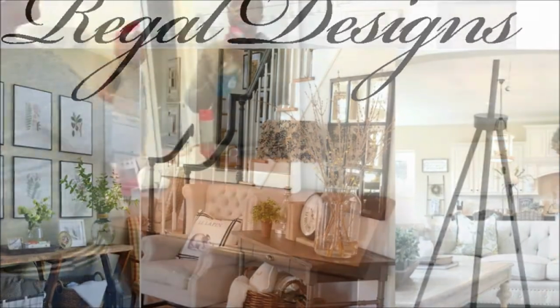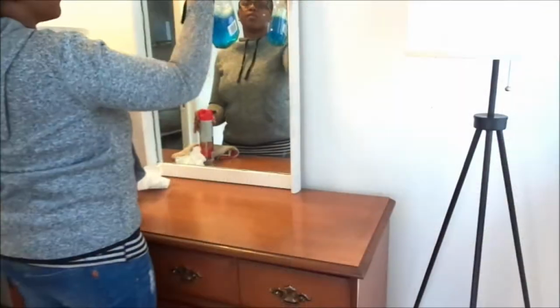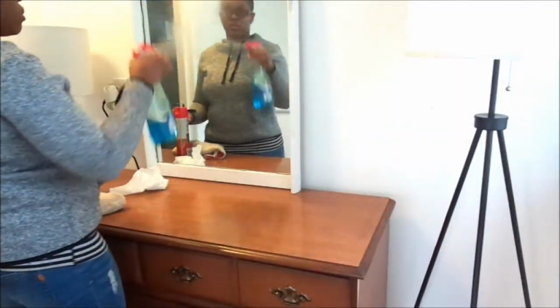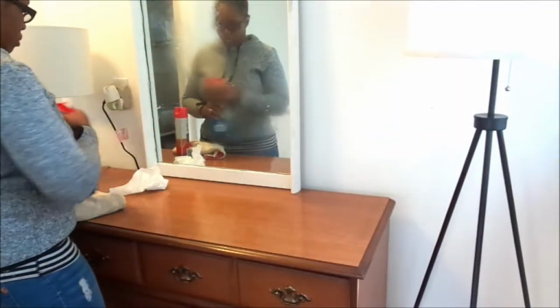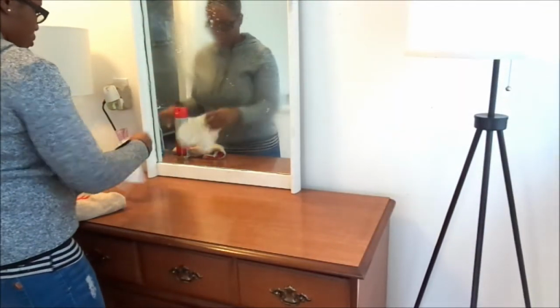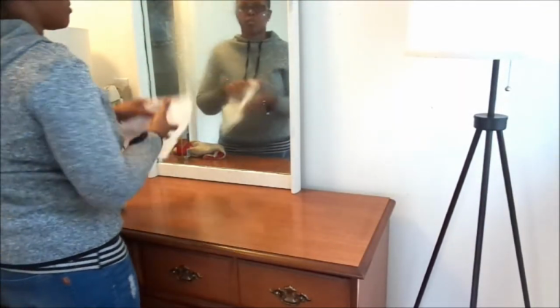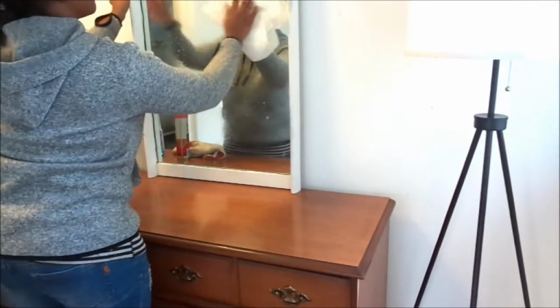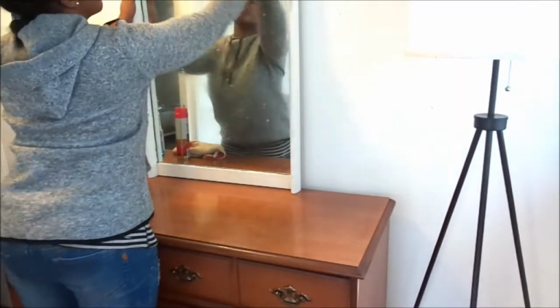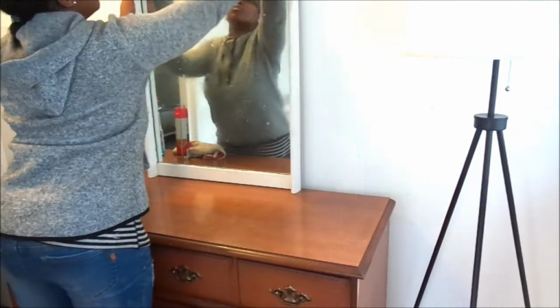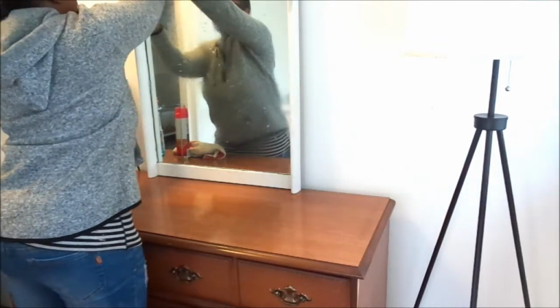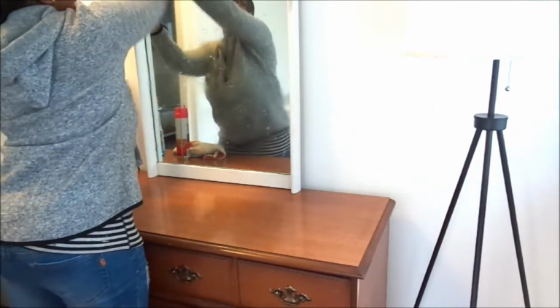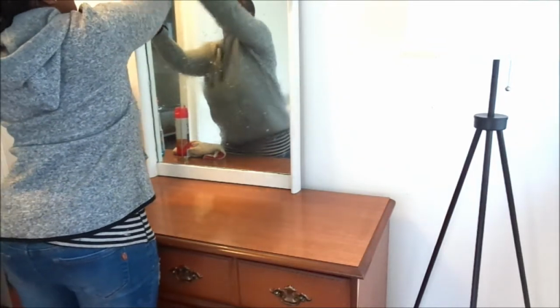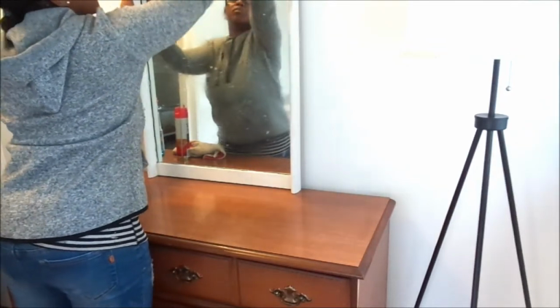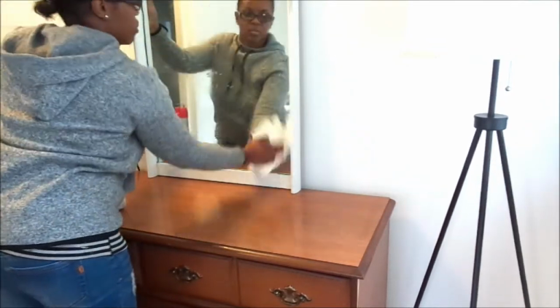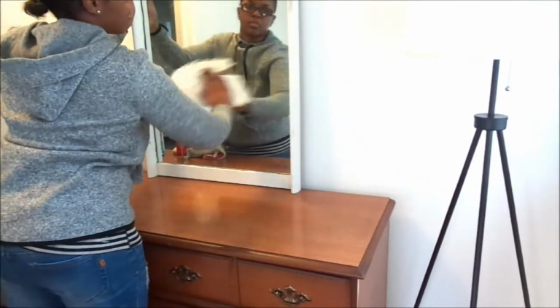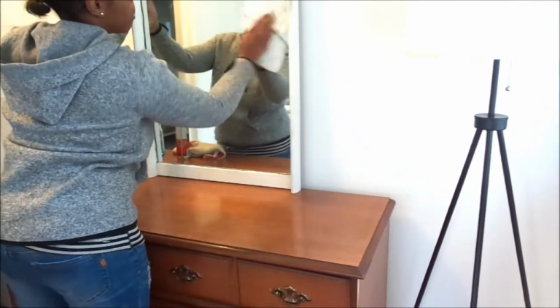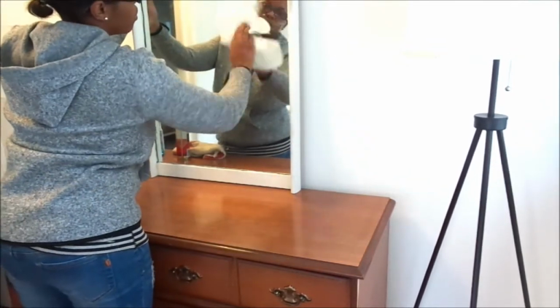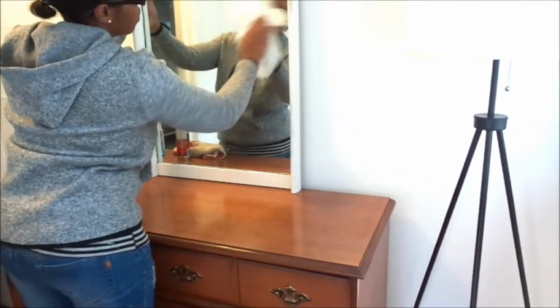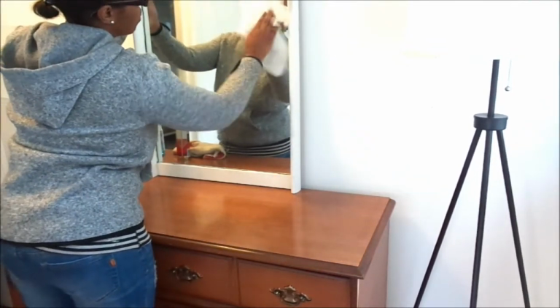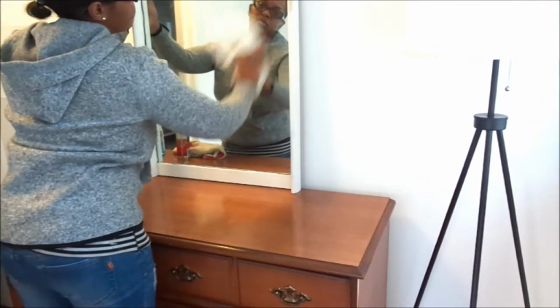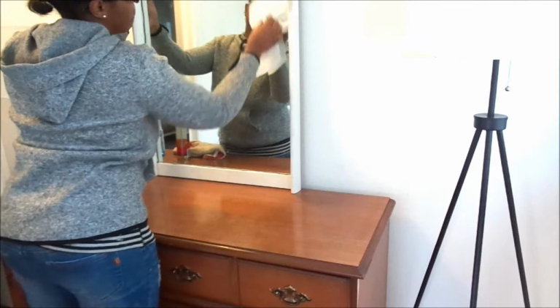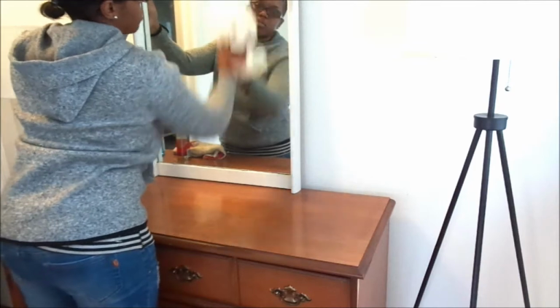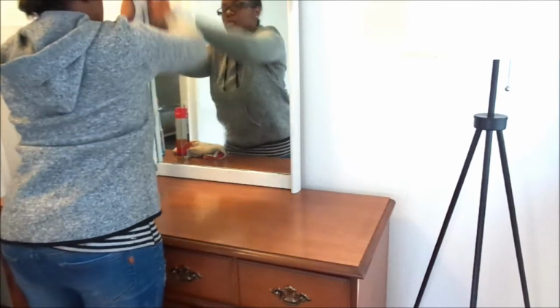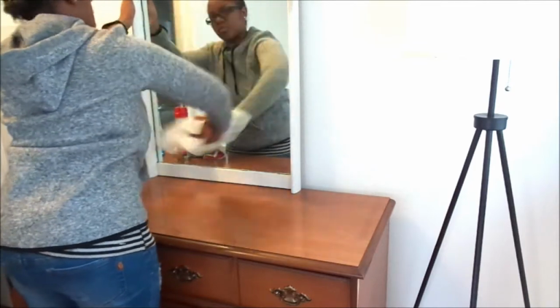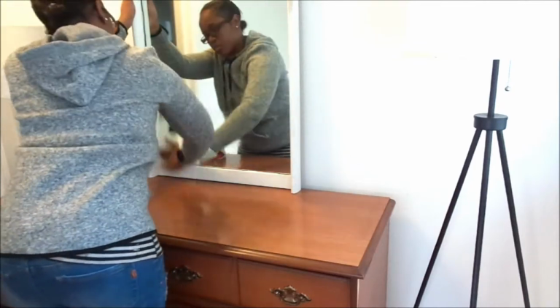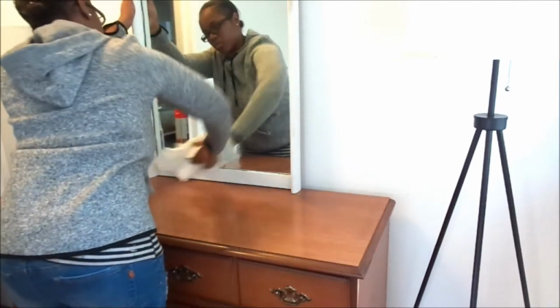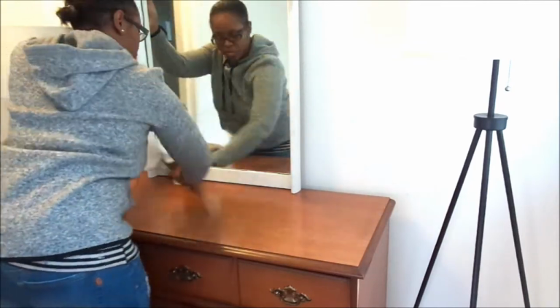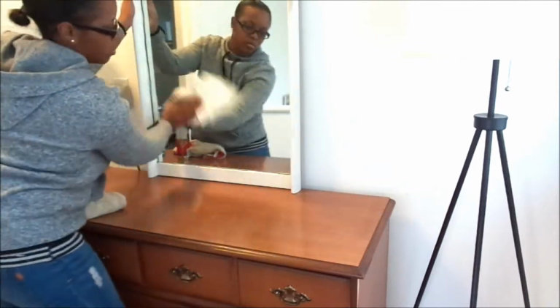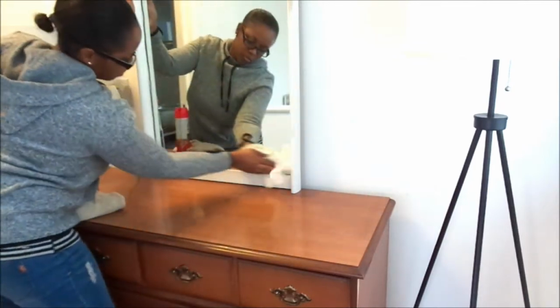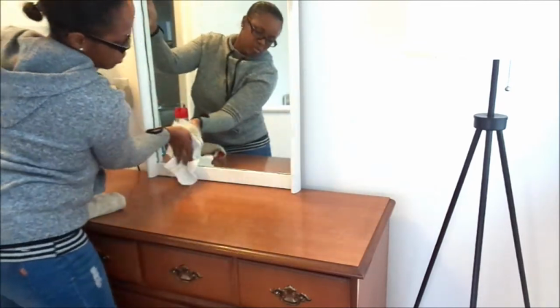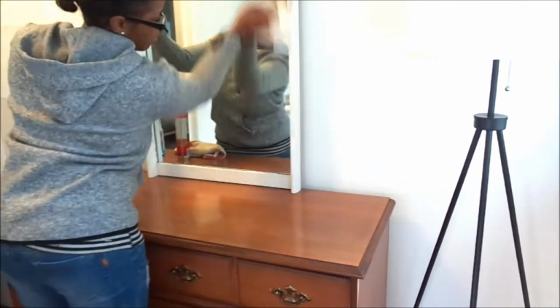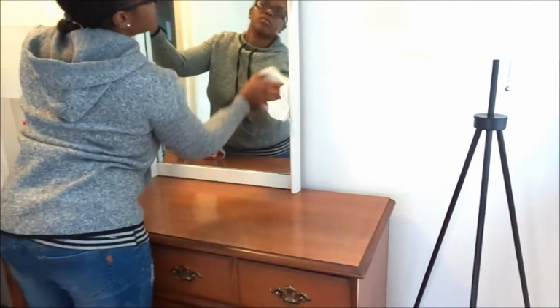Hey guys, welcome back to my channel! Today's video is going to be a clean and decorate with me video, and I'm decorating my console table upstairs on my upstairs landing.